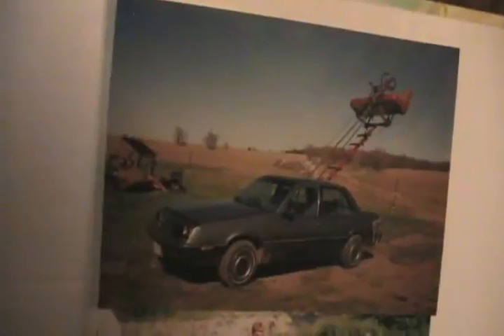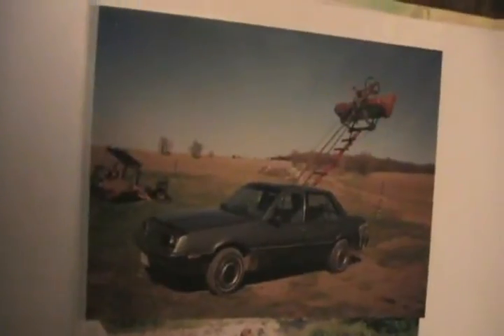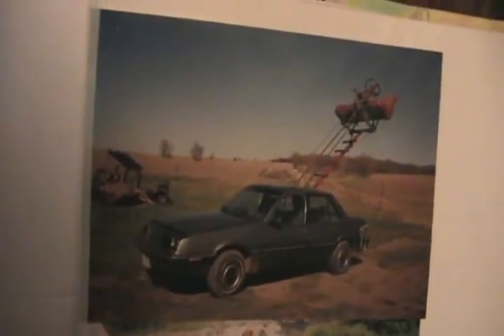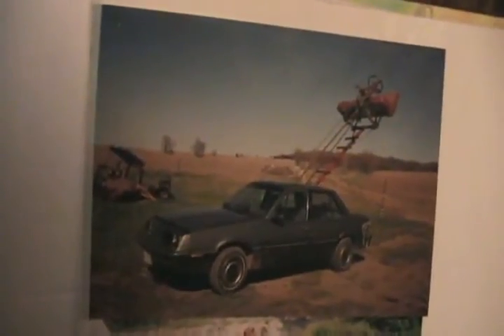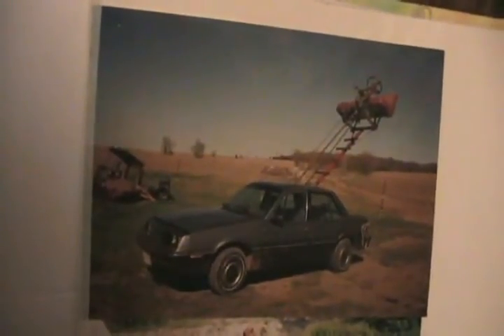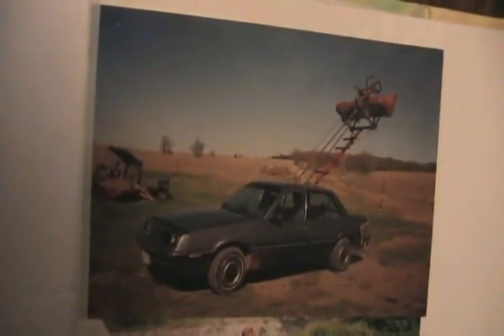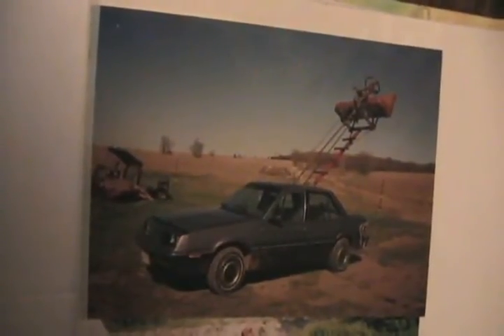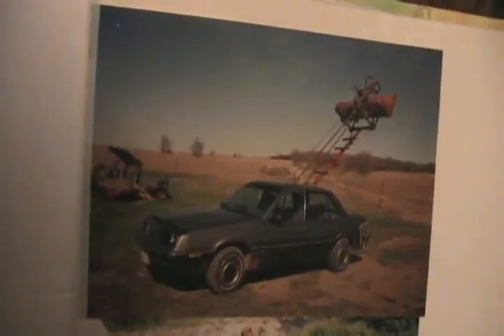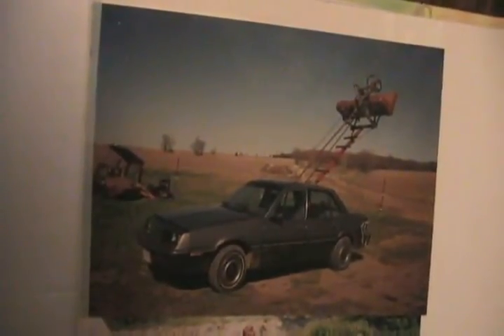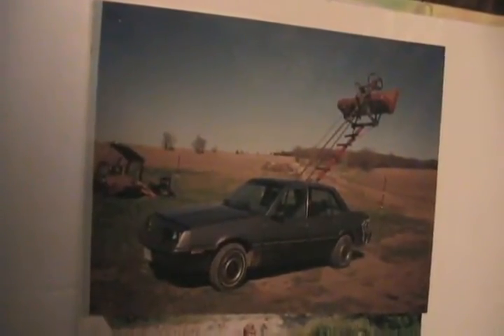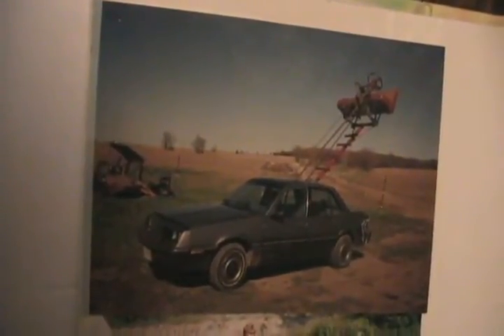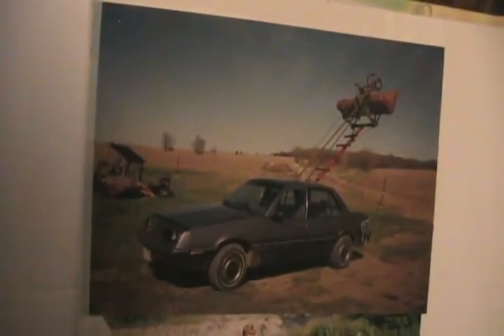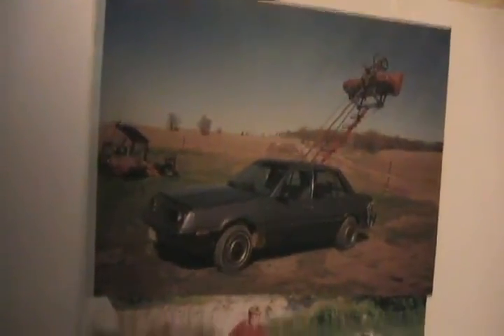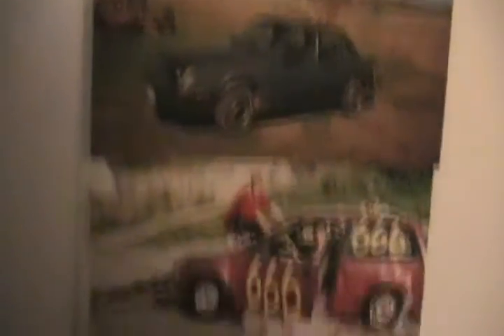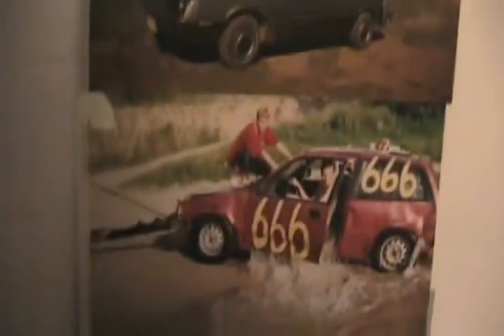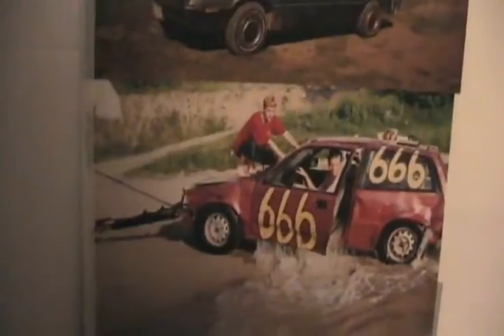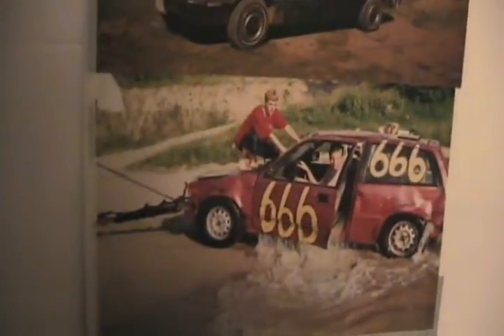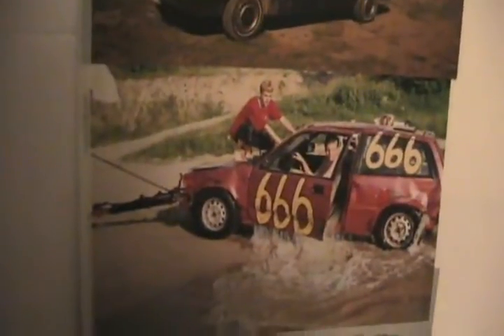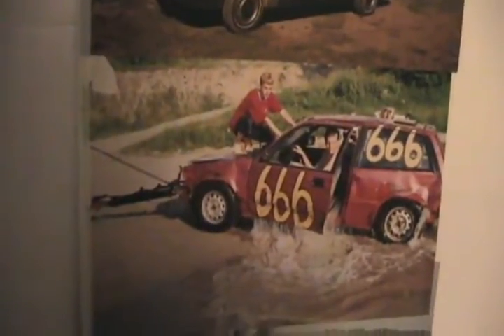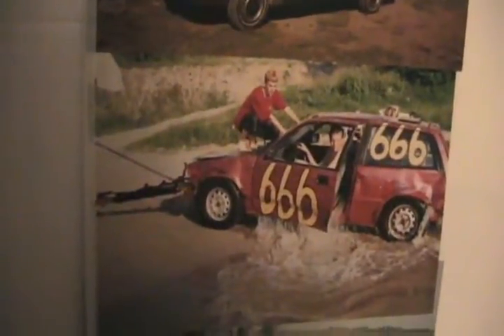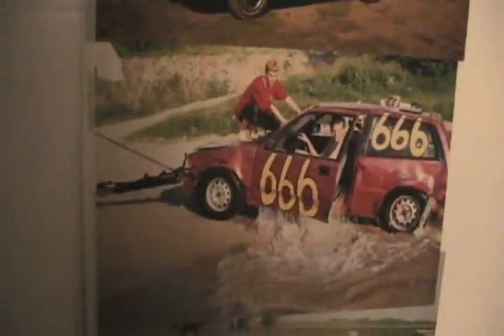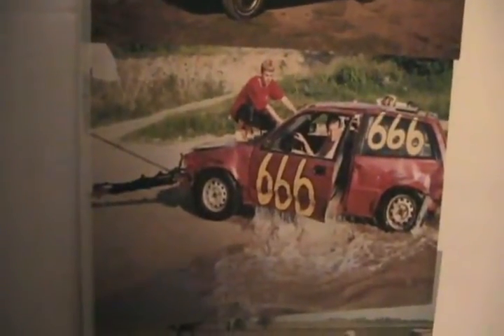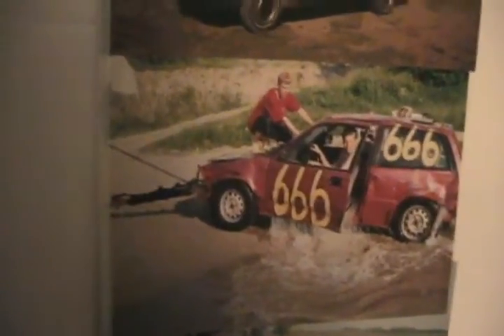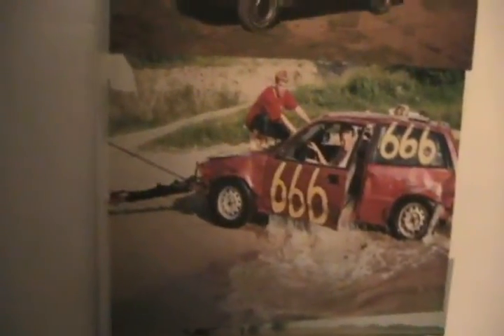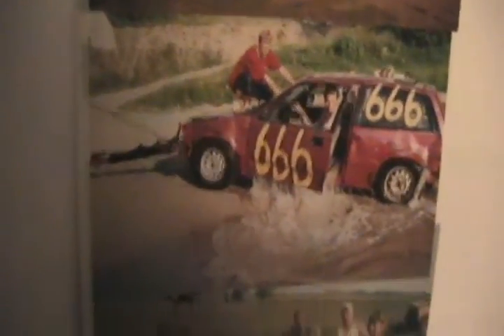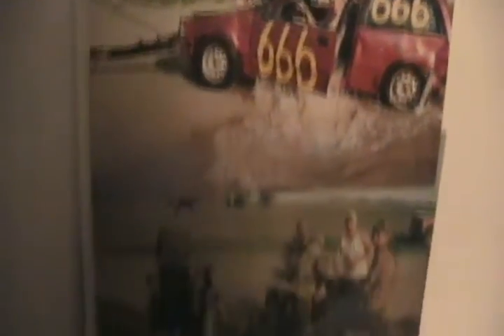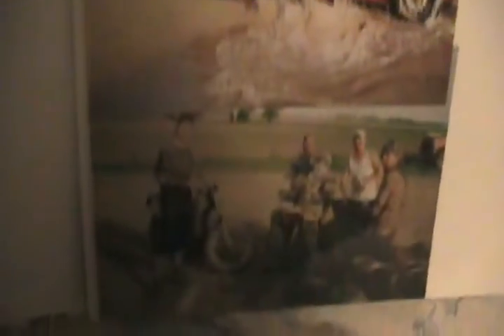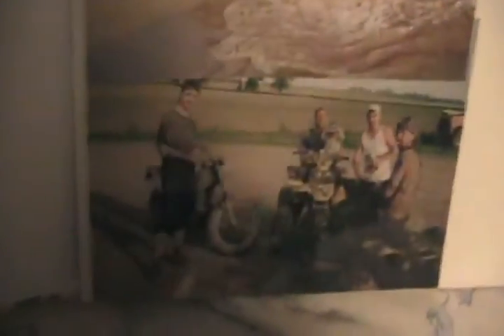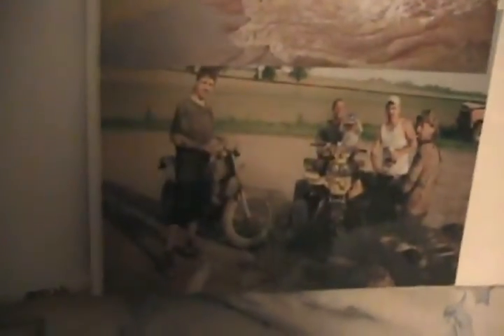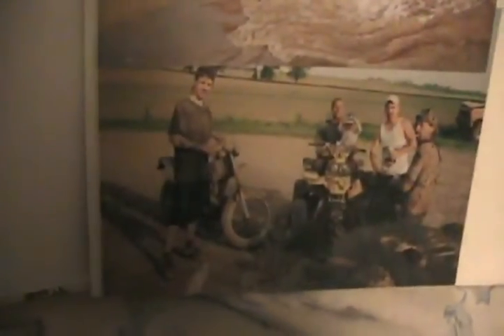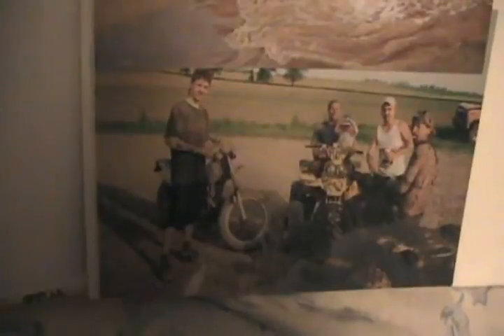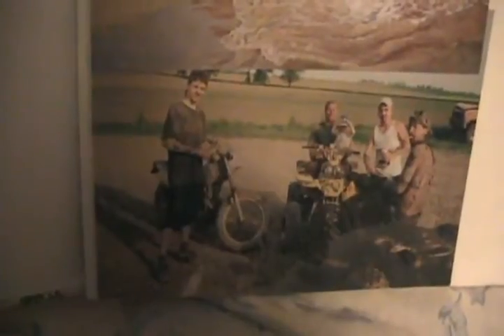This picture was taken in May of 1999. Here we are taking that Honda out of the lake.